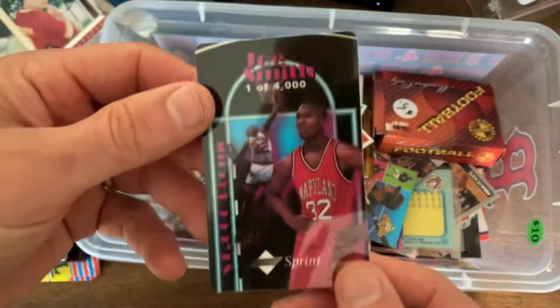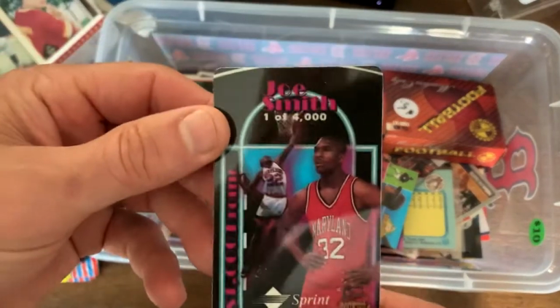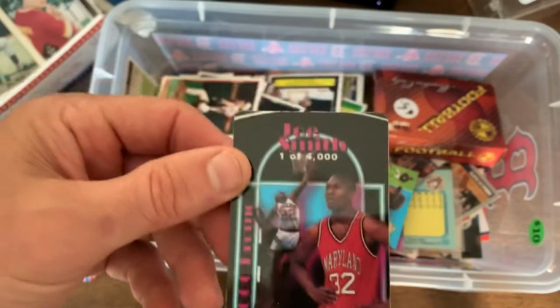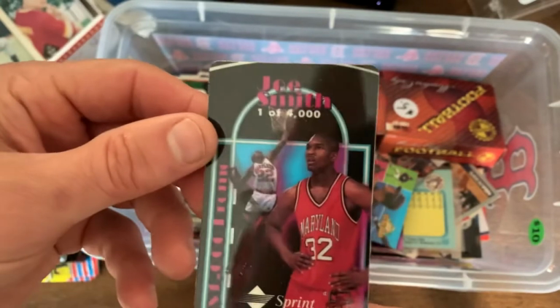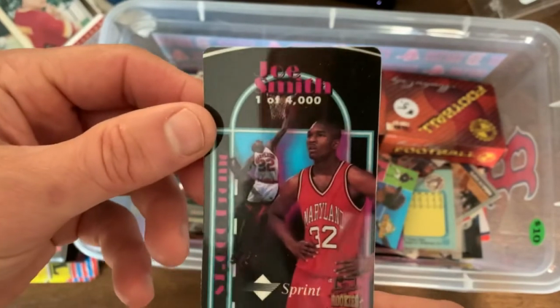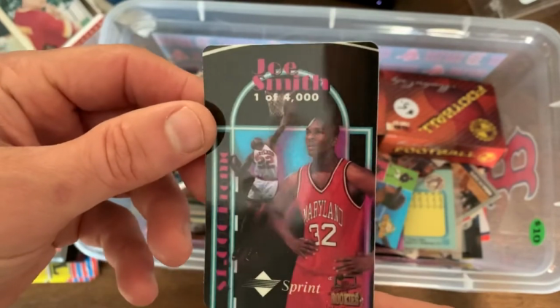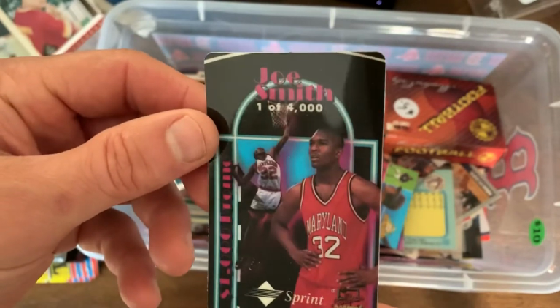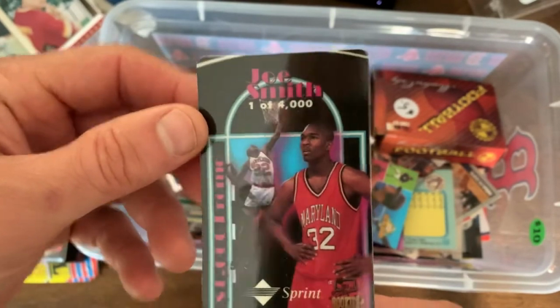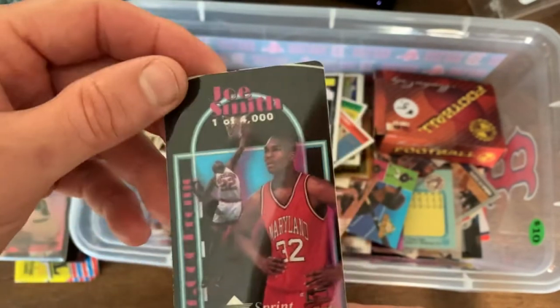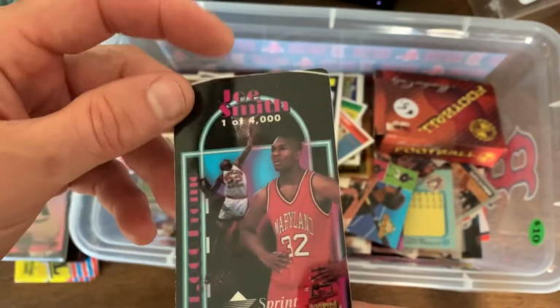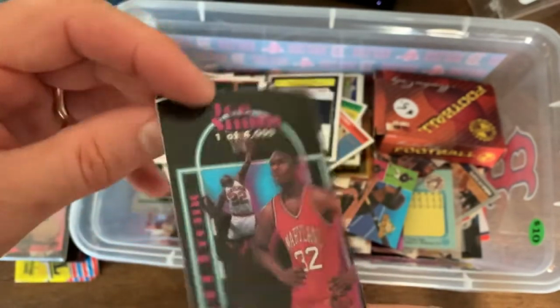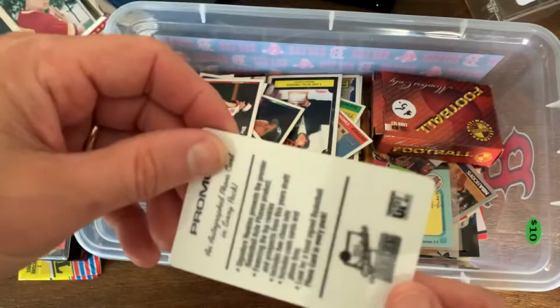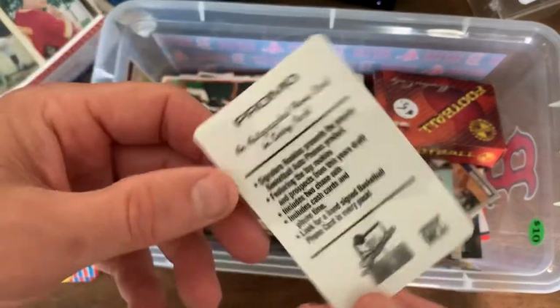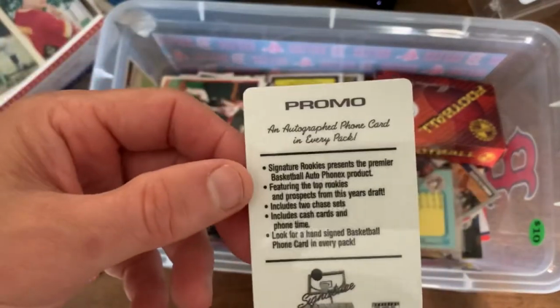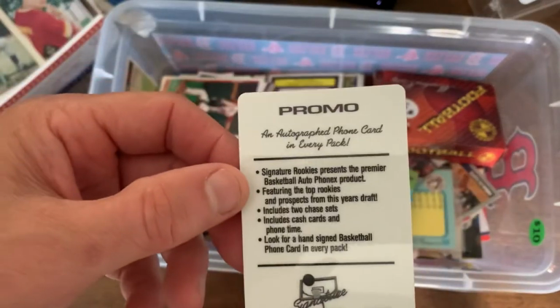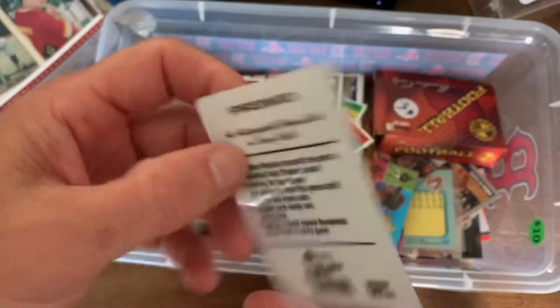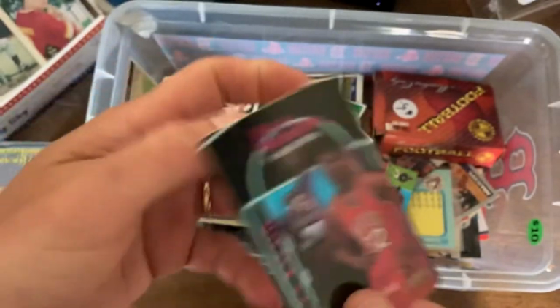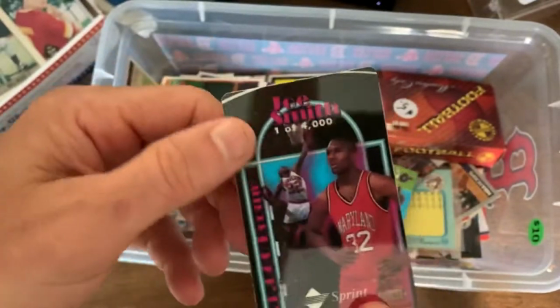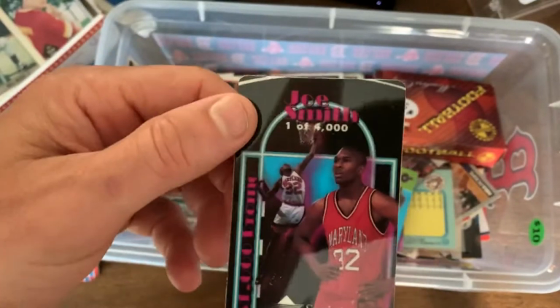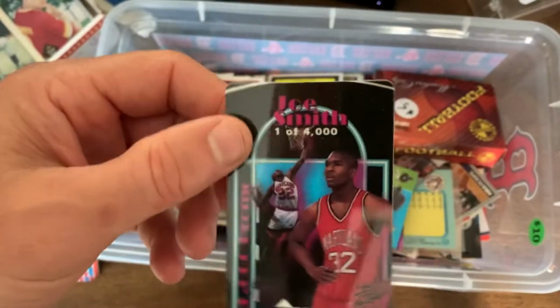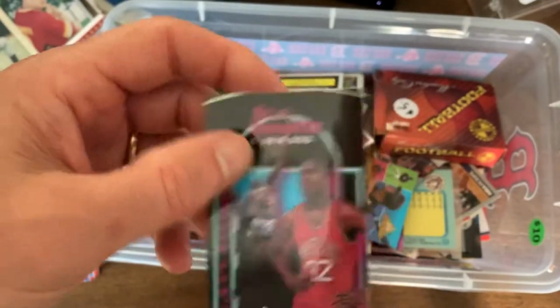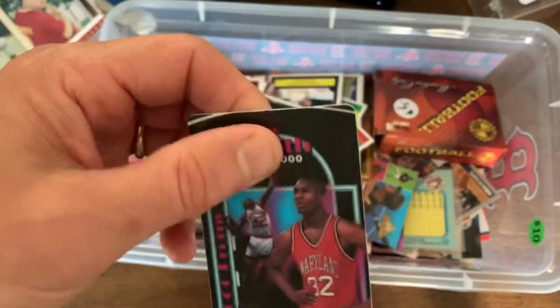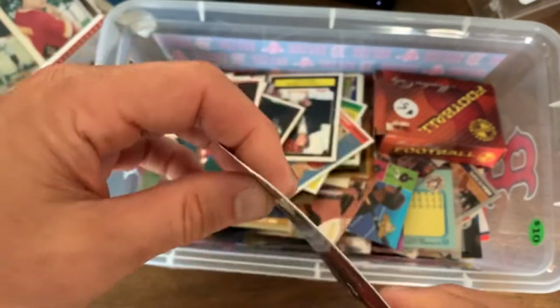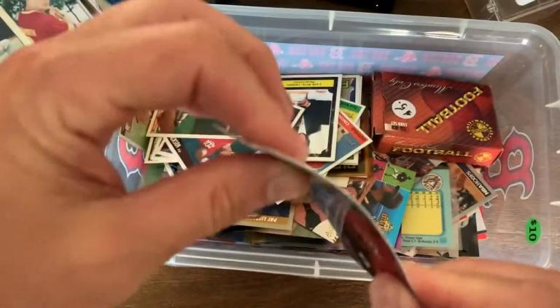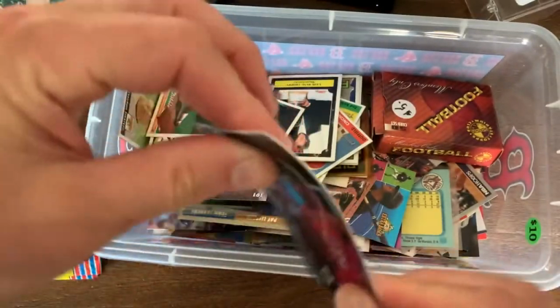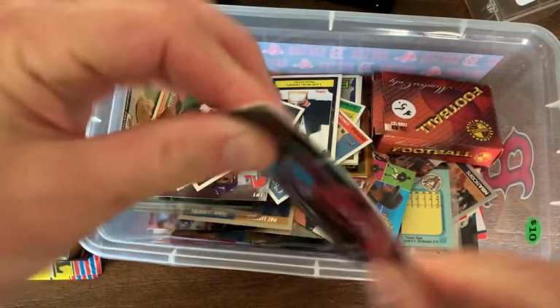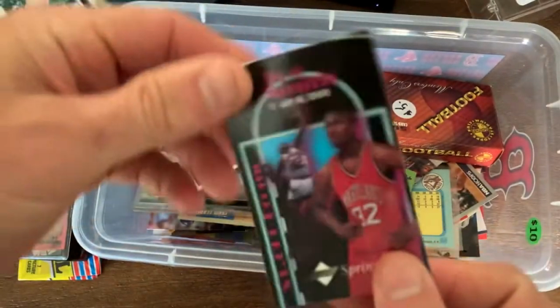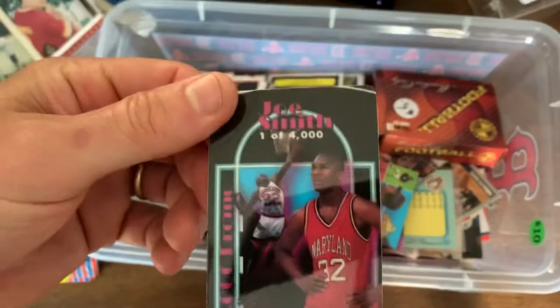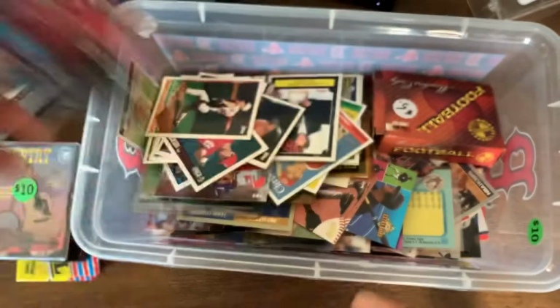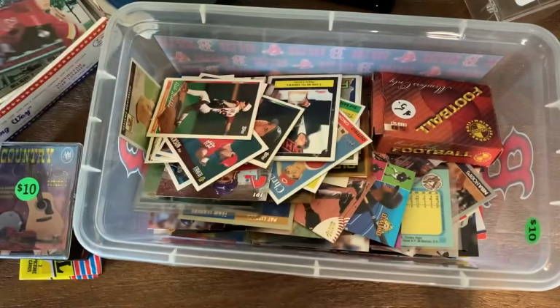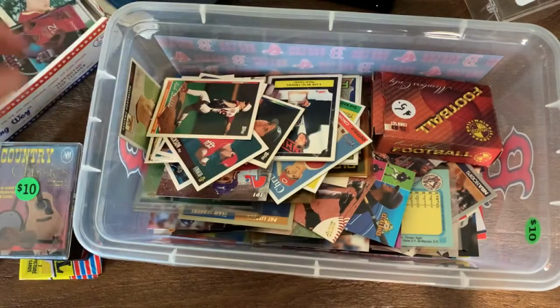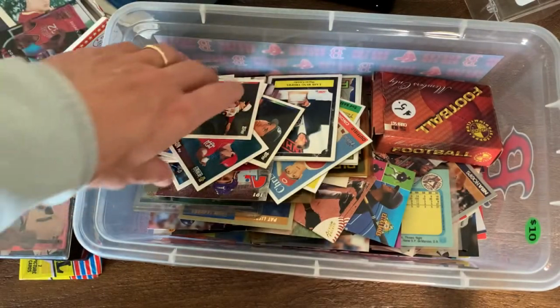This is a promo card, Joe Smith, one of four thousand - so a Sprint calling card of some sort. It's all hard plastic, but that's pretty cool.